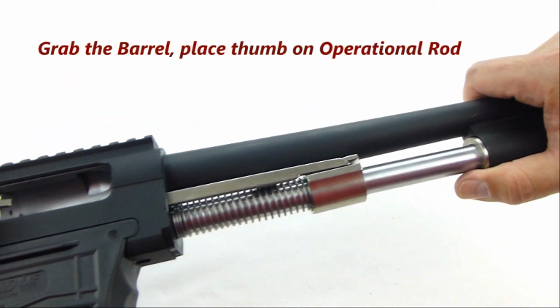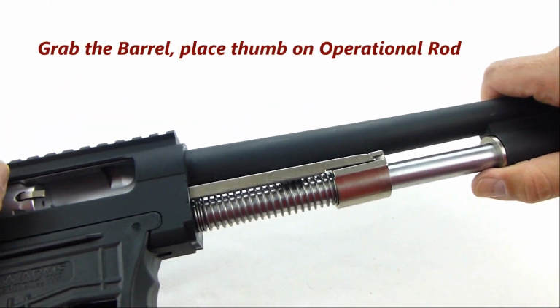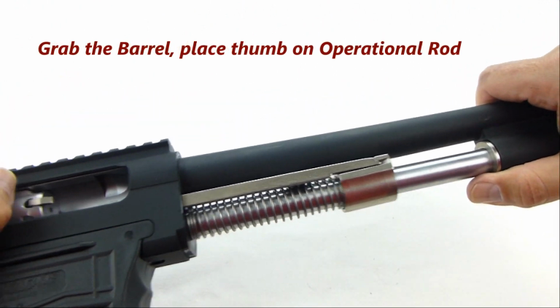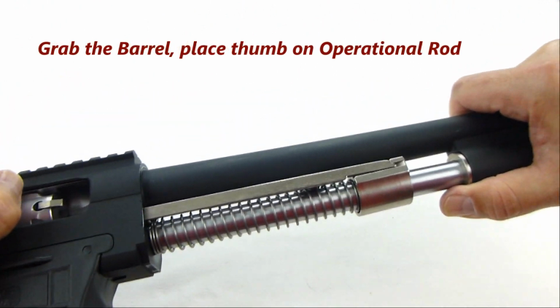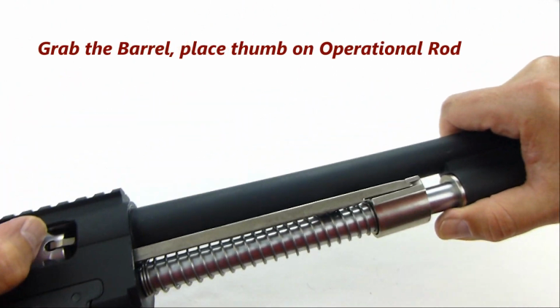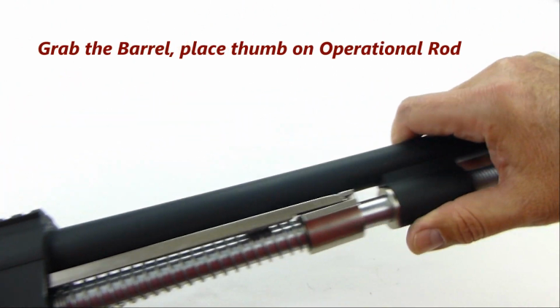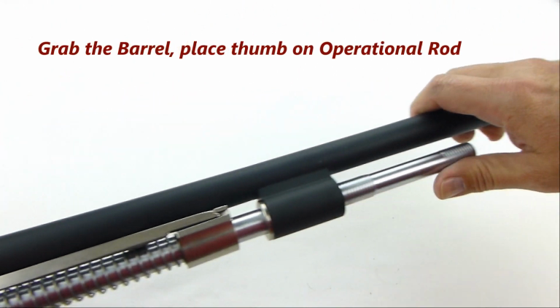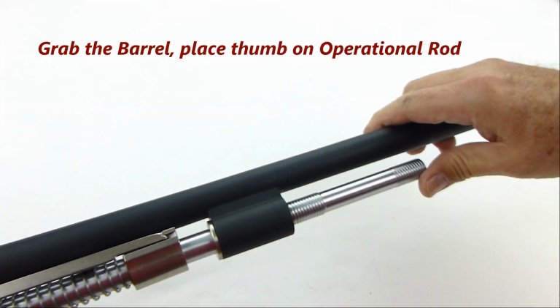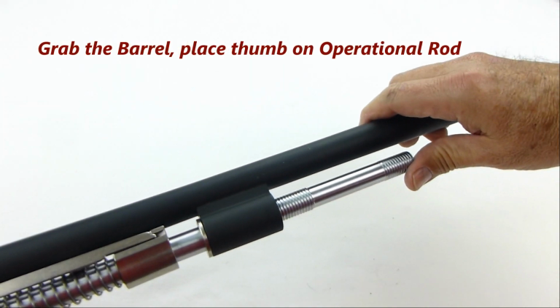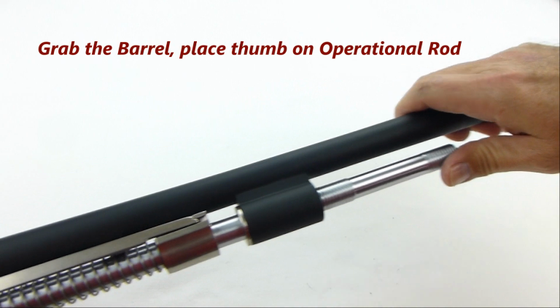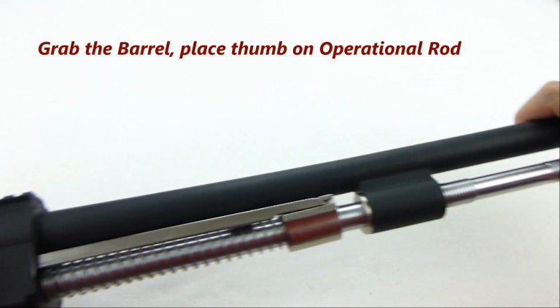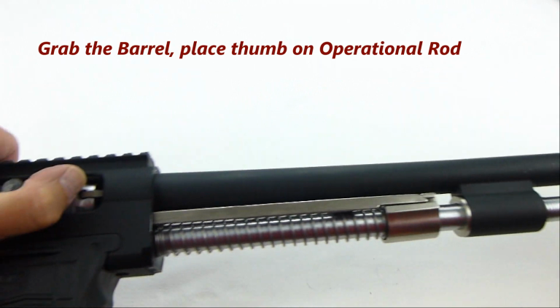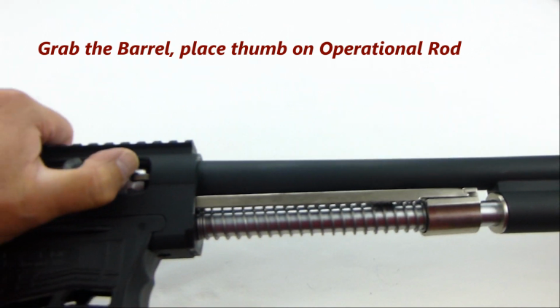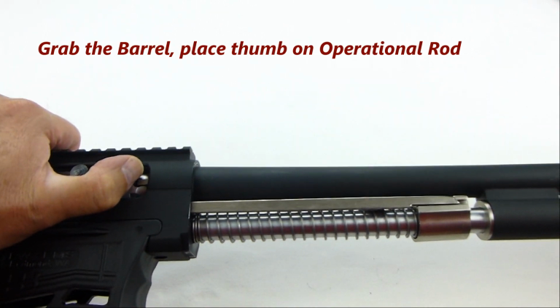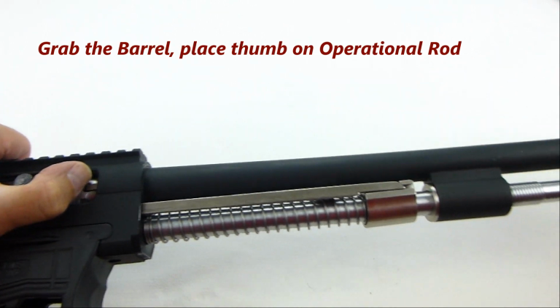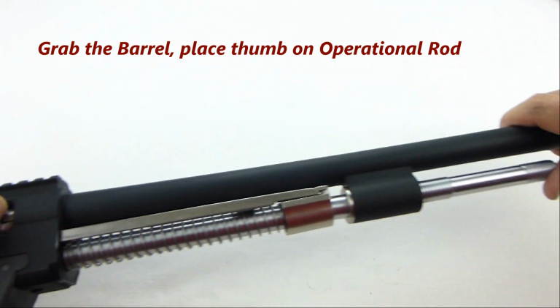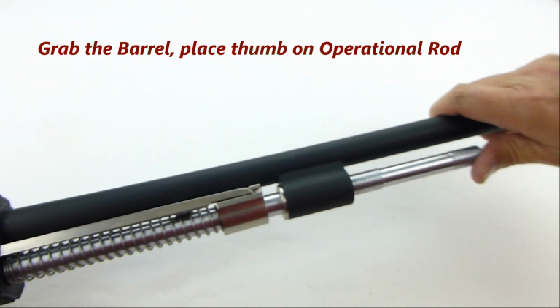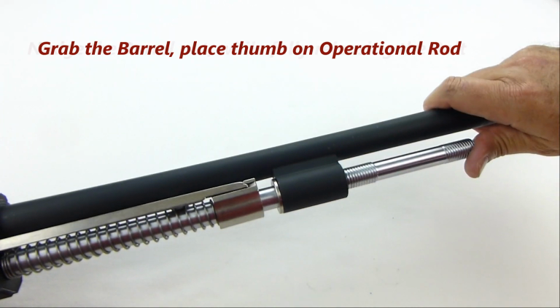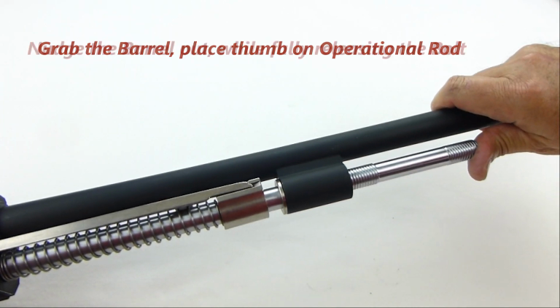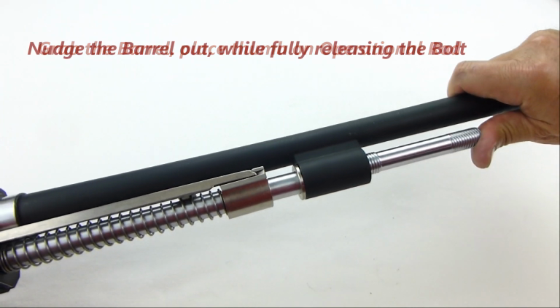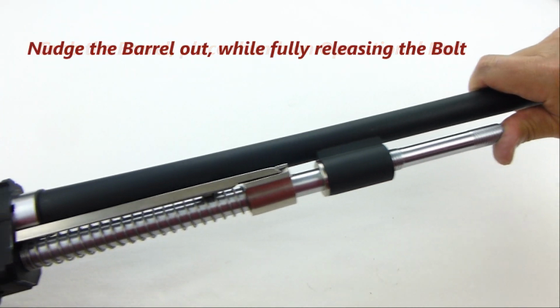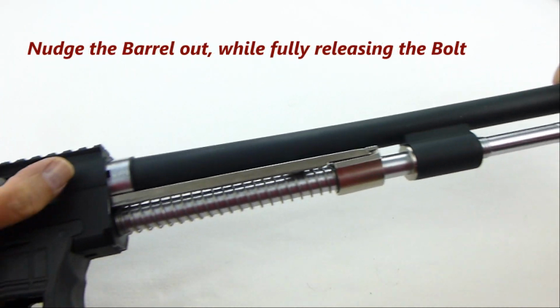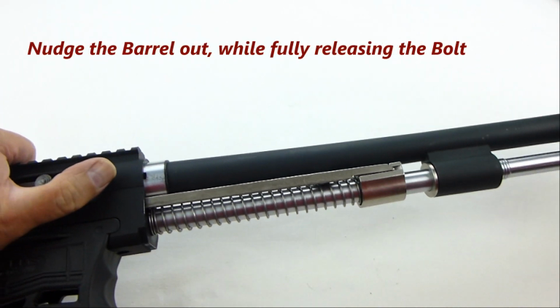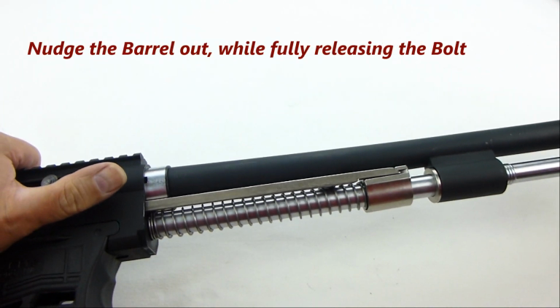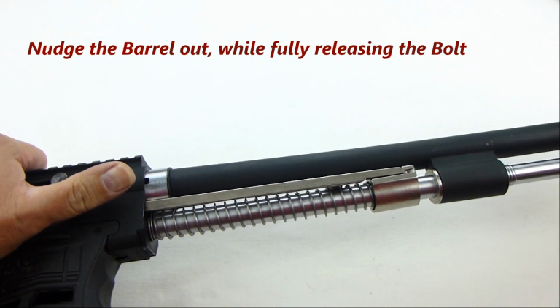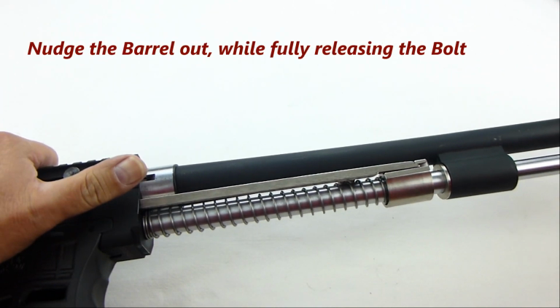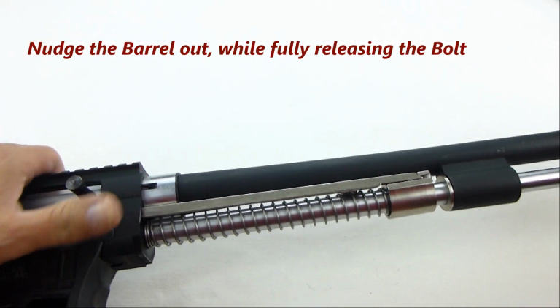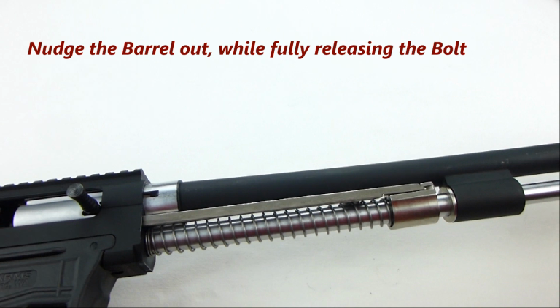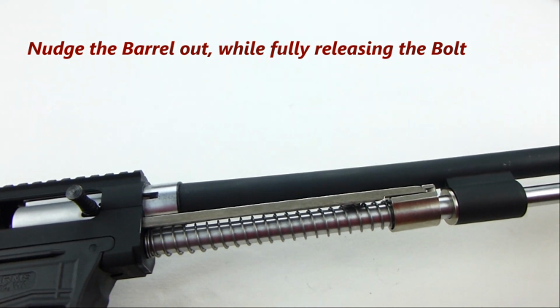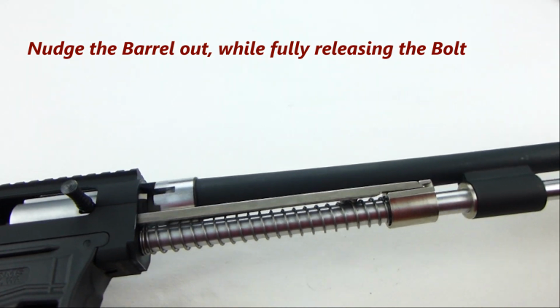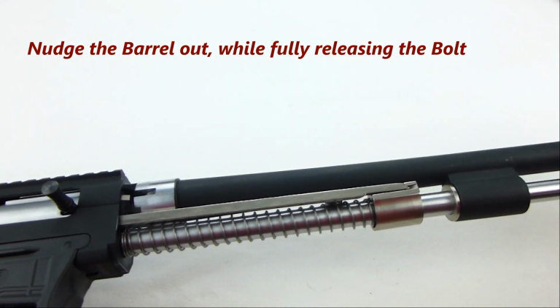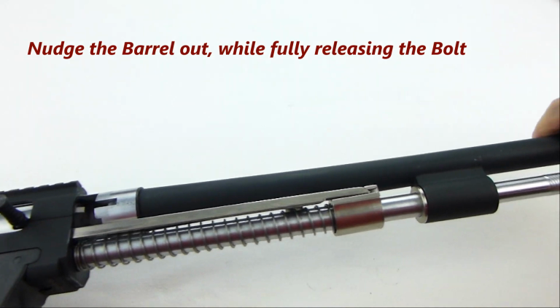Grab the front of the barrel and place your thumb on the operational rod and nudge the barrel out while fully releasing the bolt.